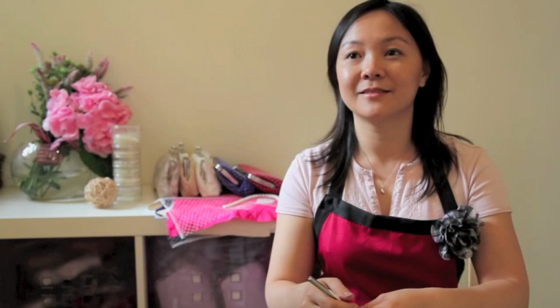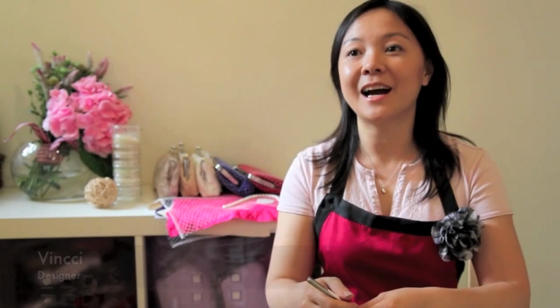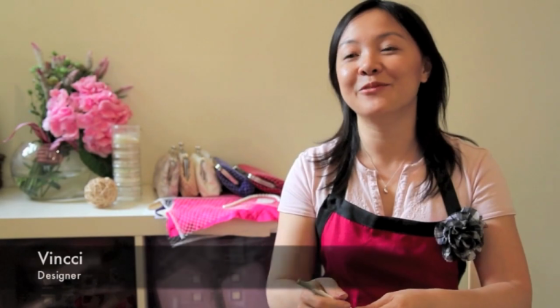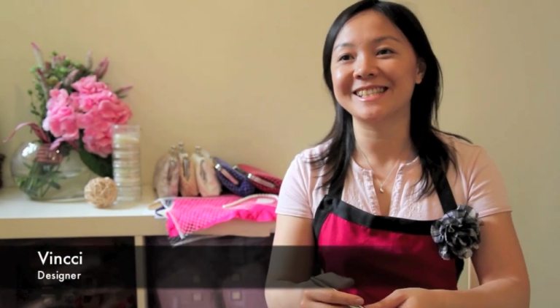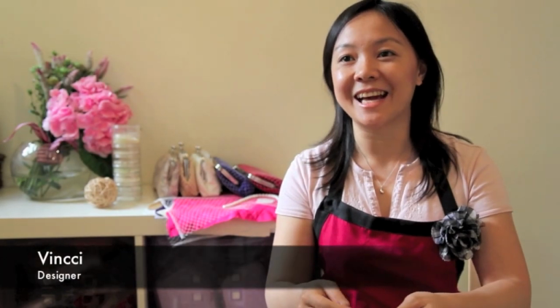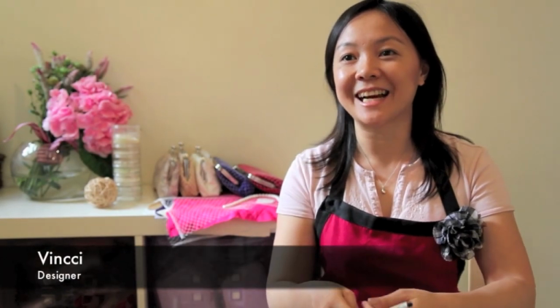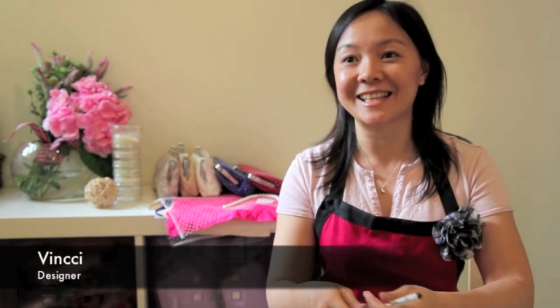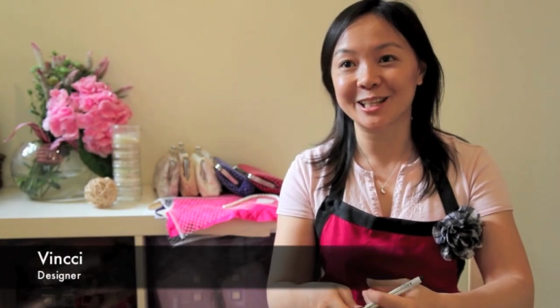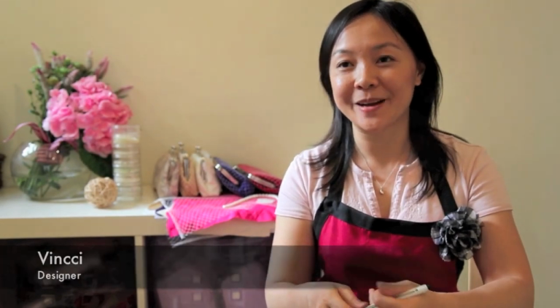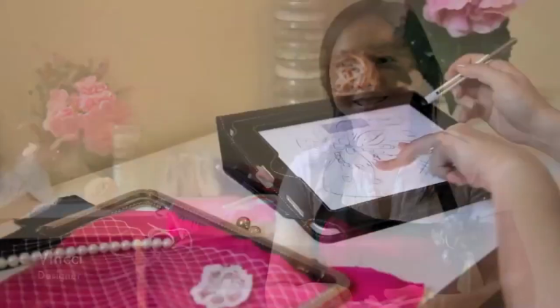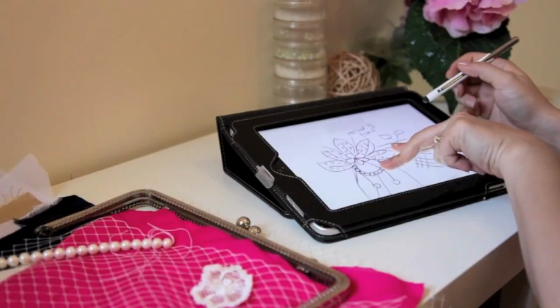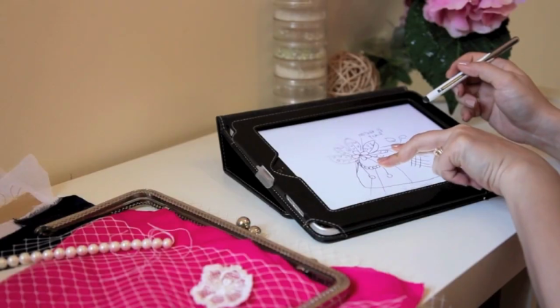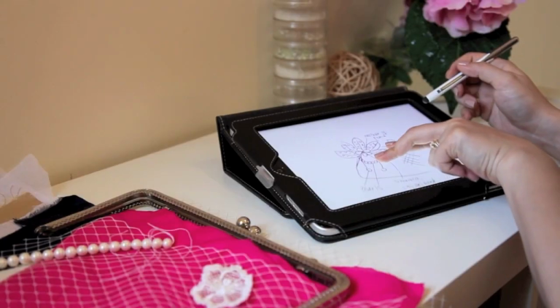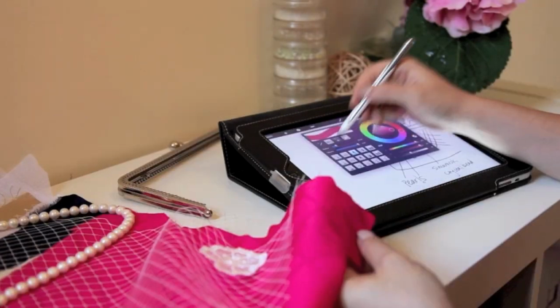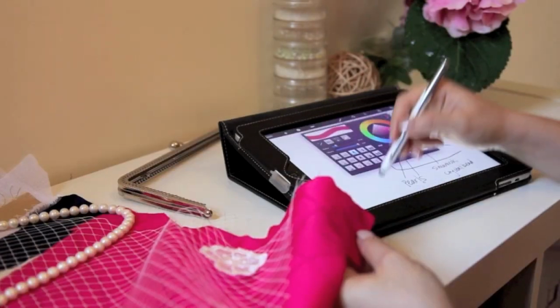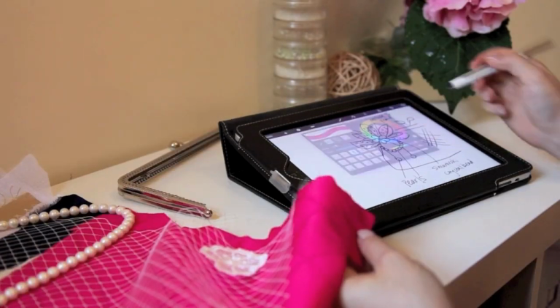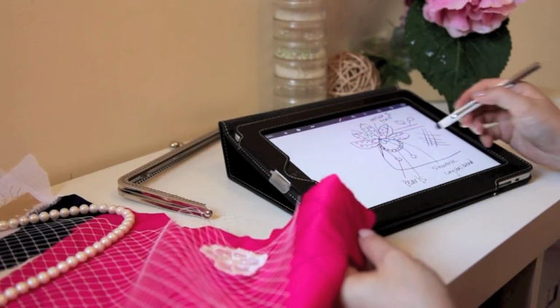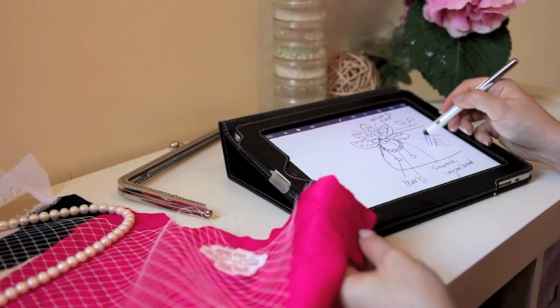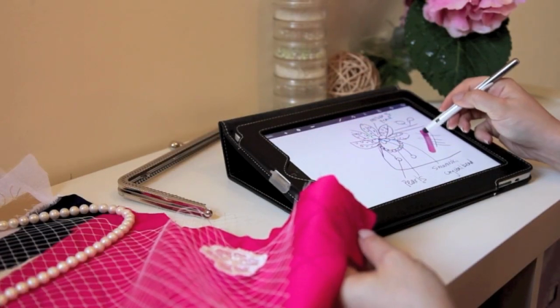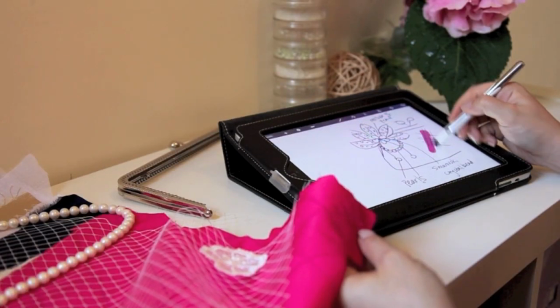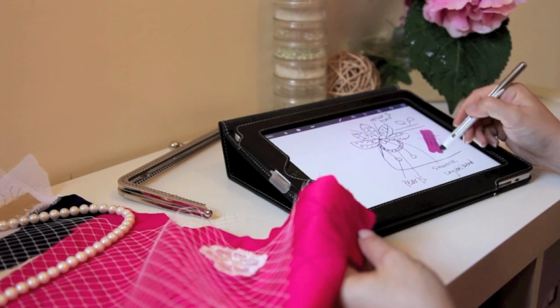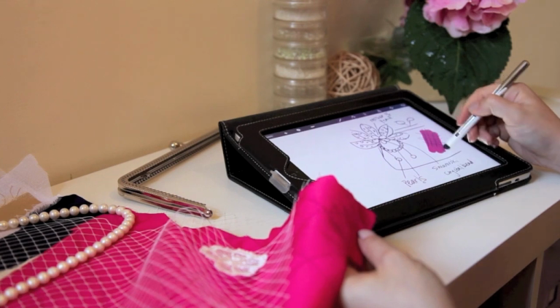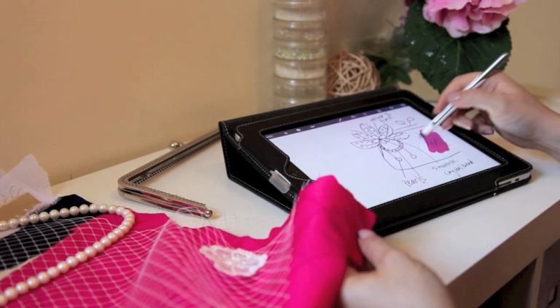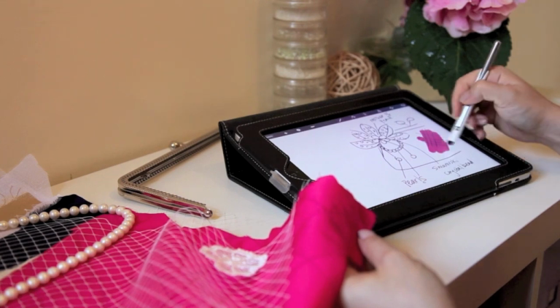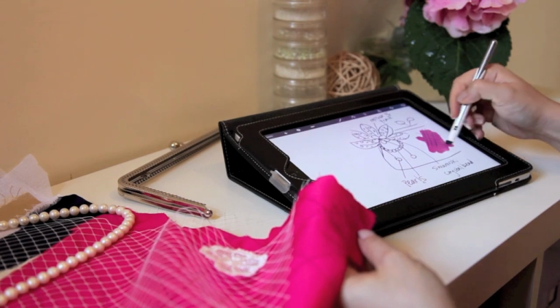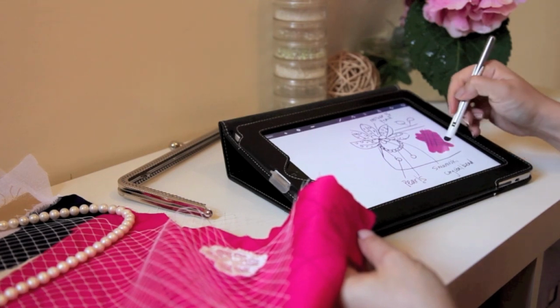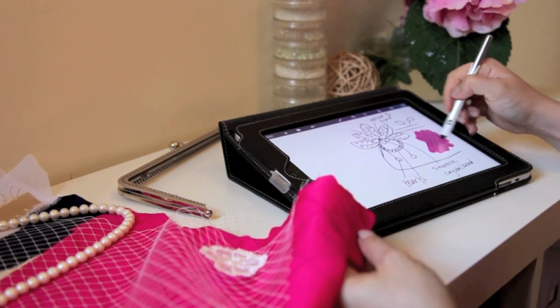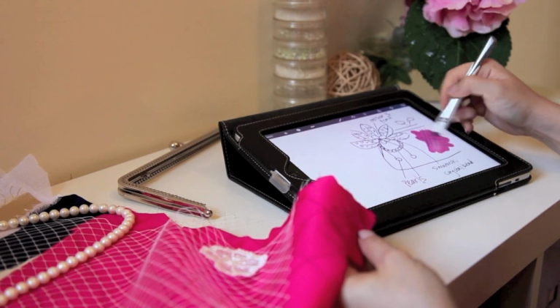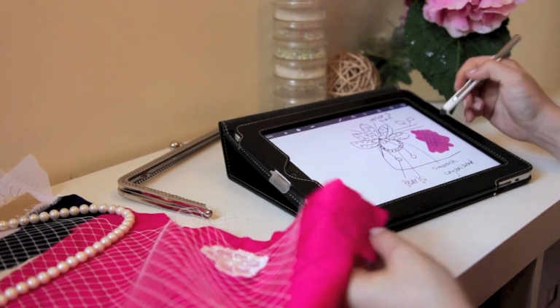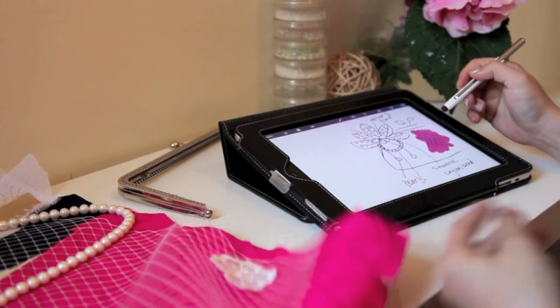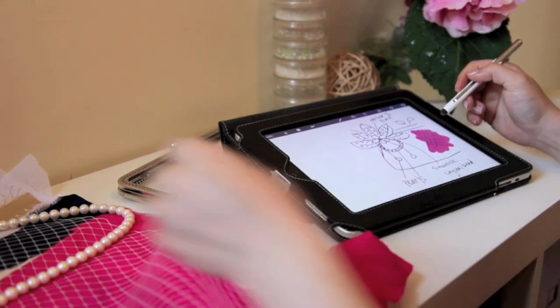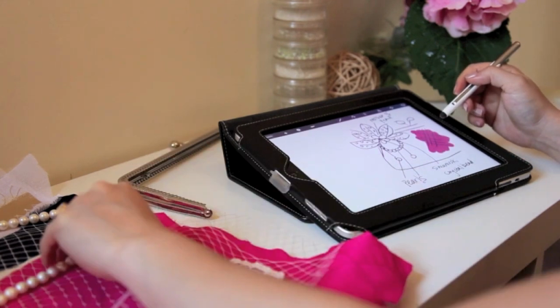Hi, I'm Vinci and I design clutch bags. The iPad in a sense is my sketch pad and a stylus is my entire set of pens and pencils.